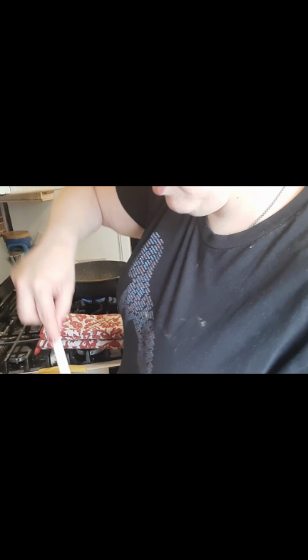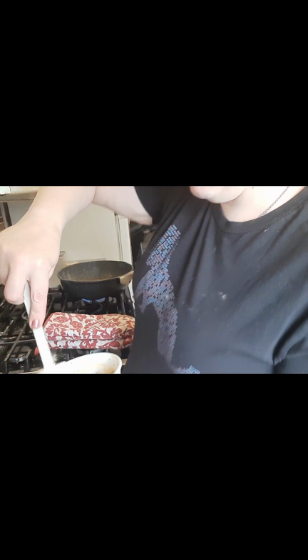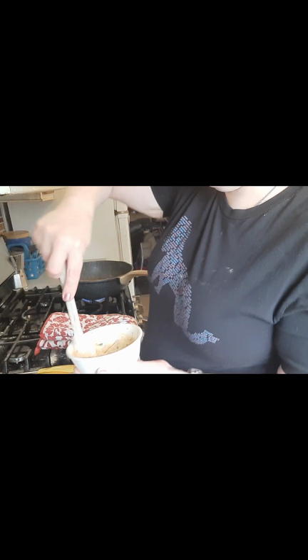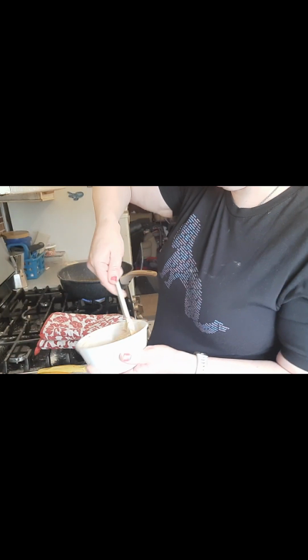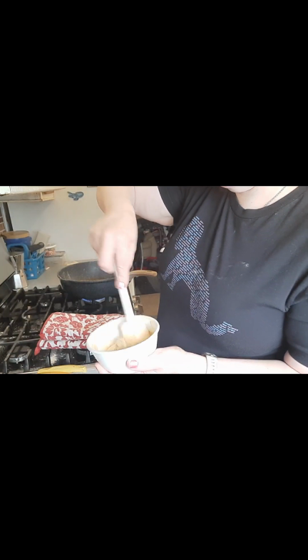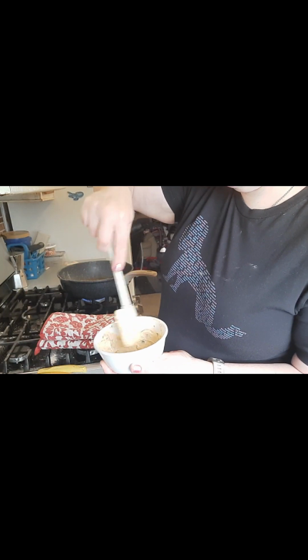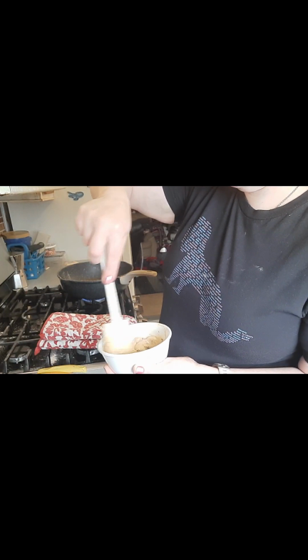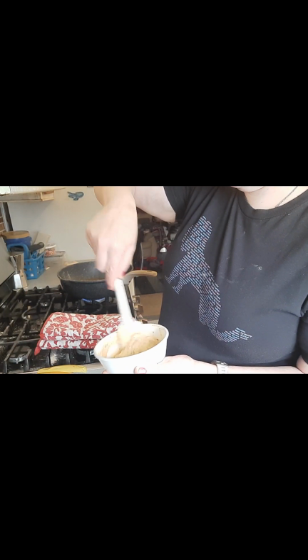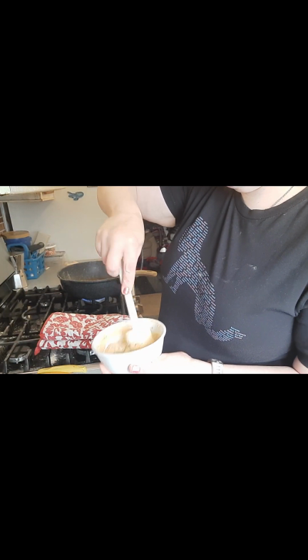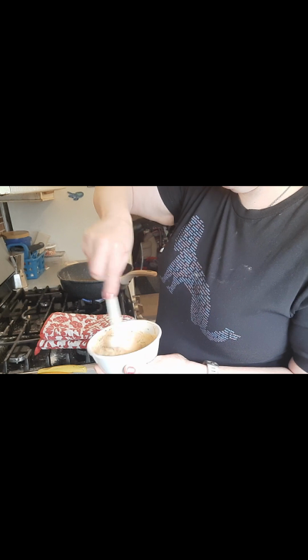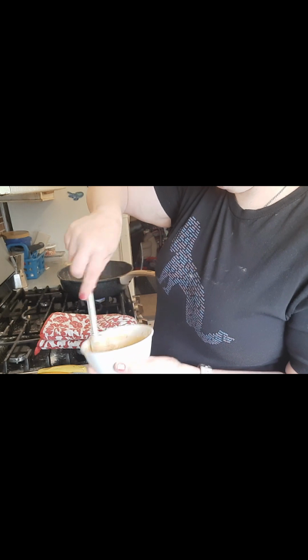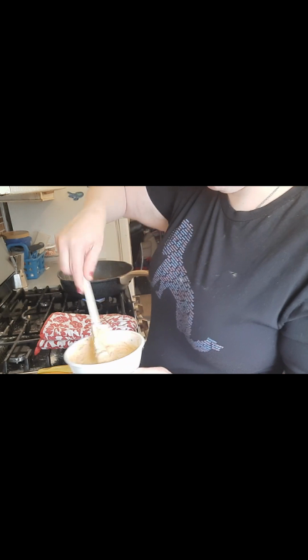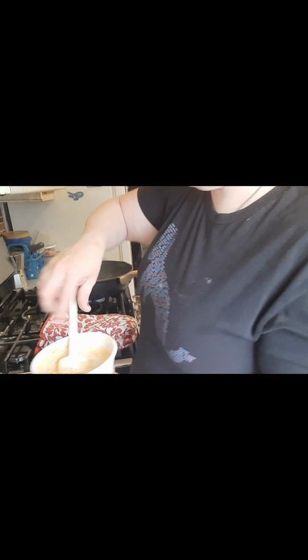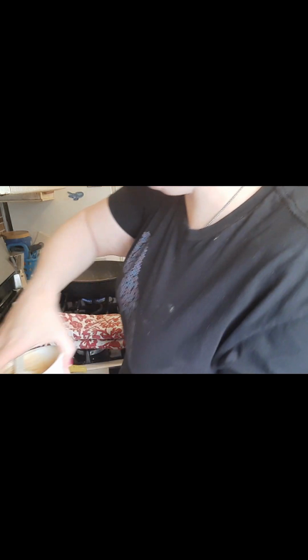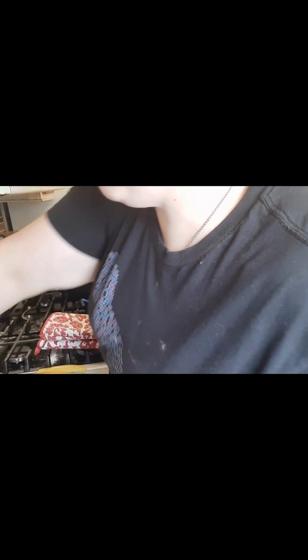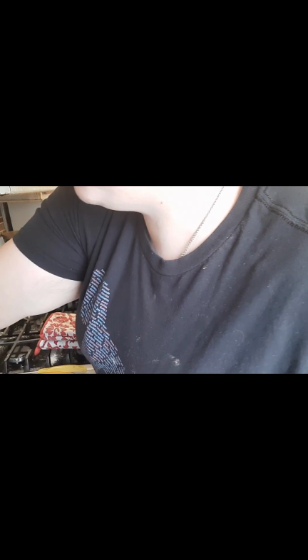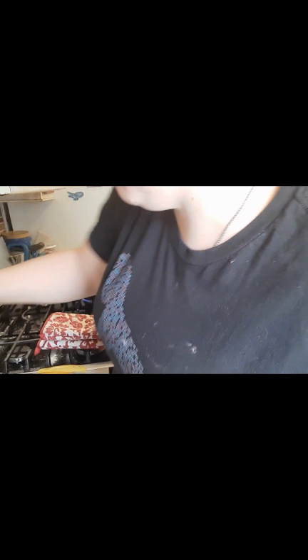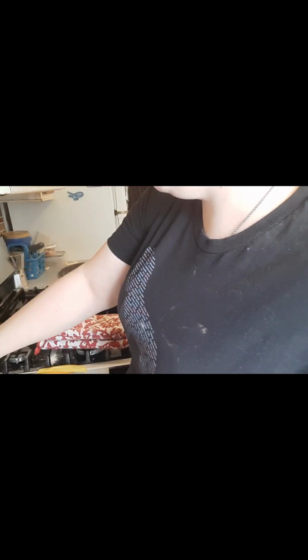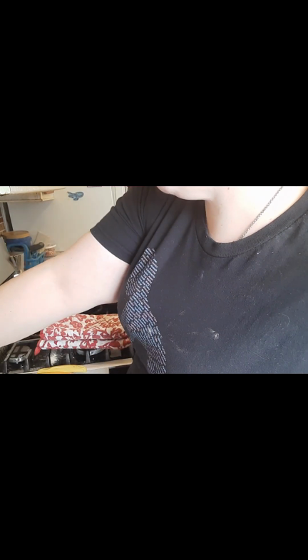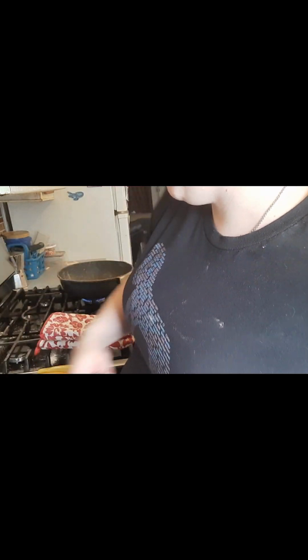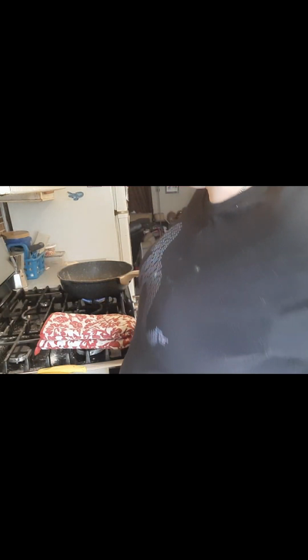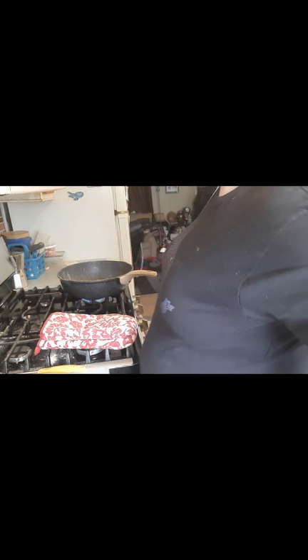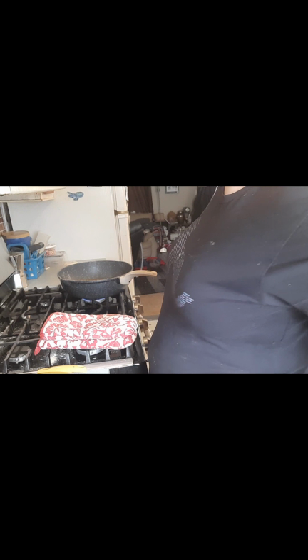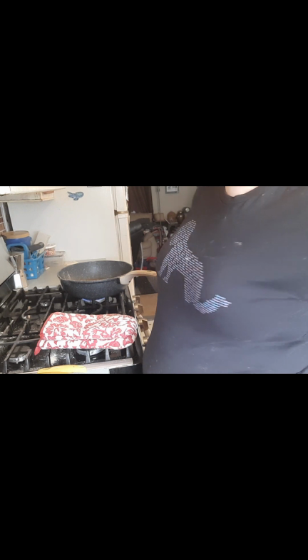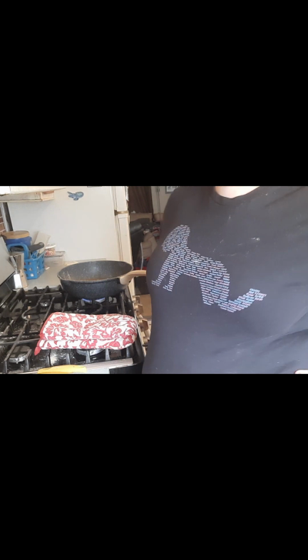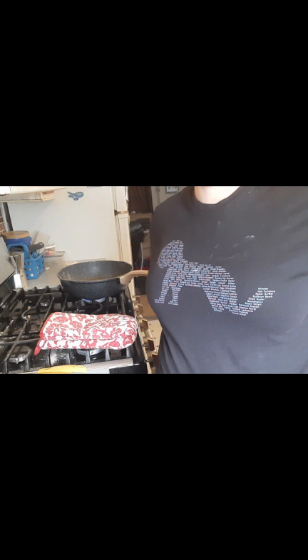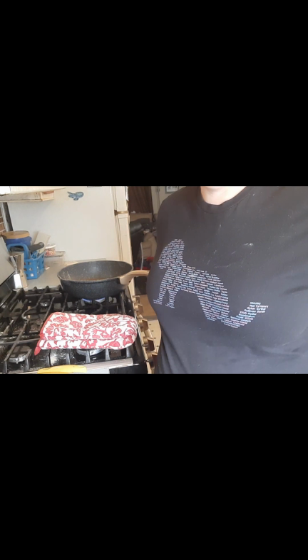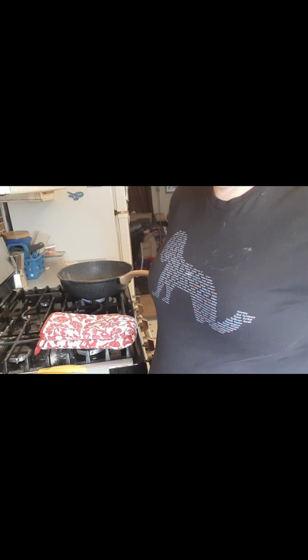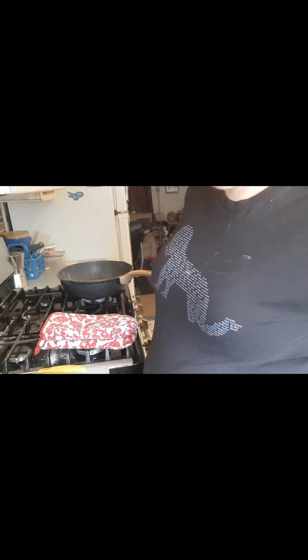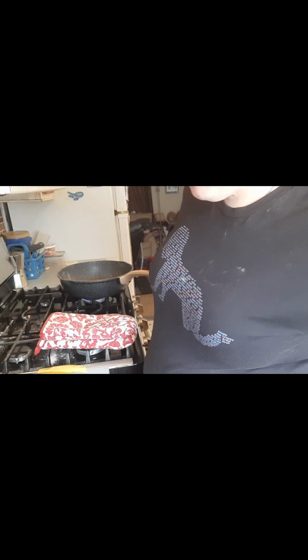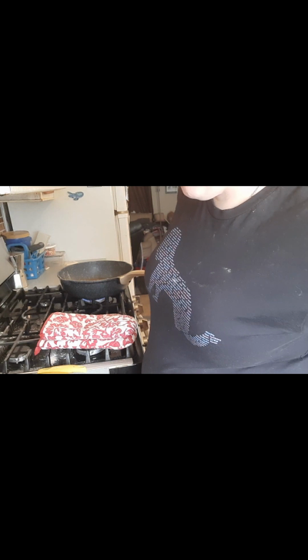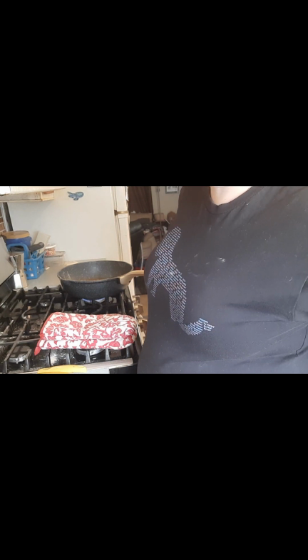Just giving this aioli — well, it's not aioli, it's a mayo — but it's my homemade mayo turned into a wonderful condiment for the fish.